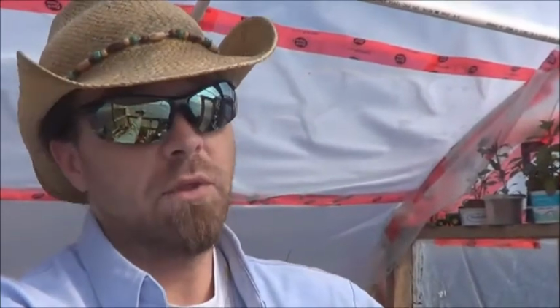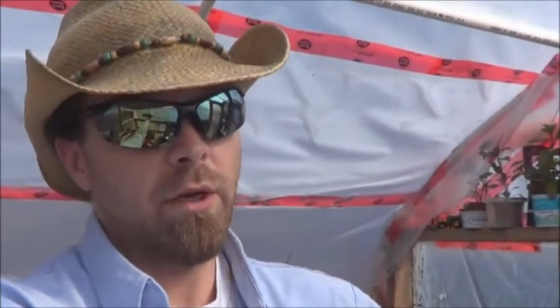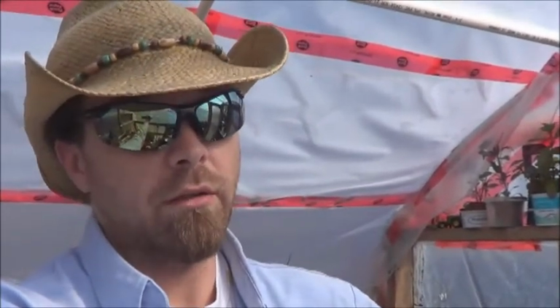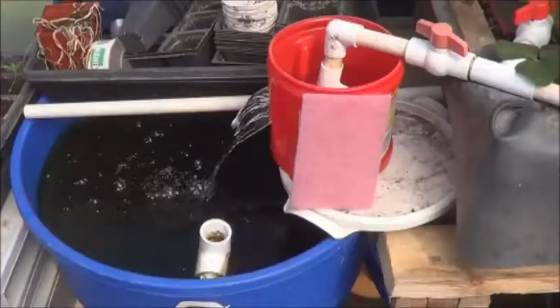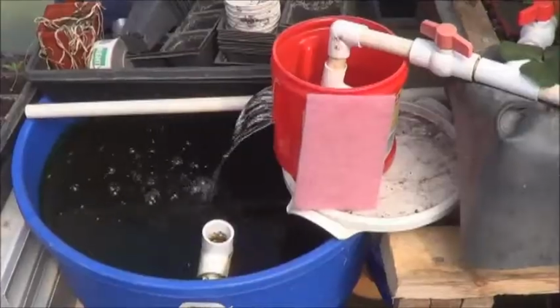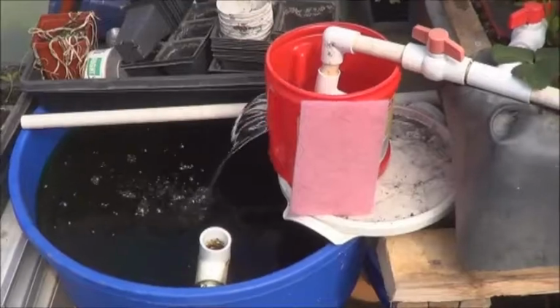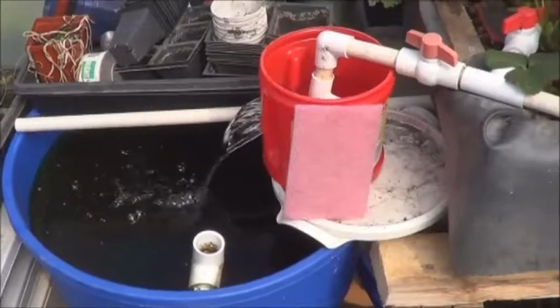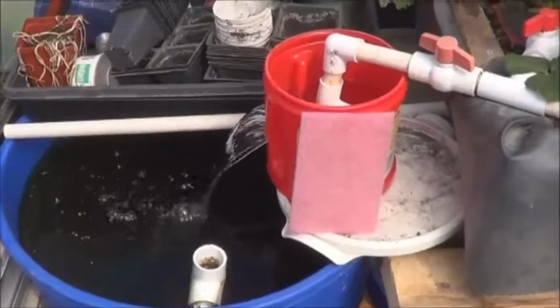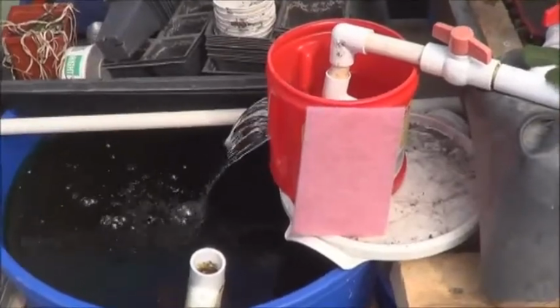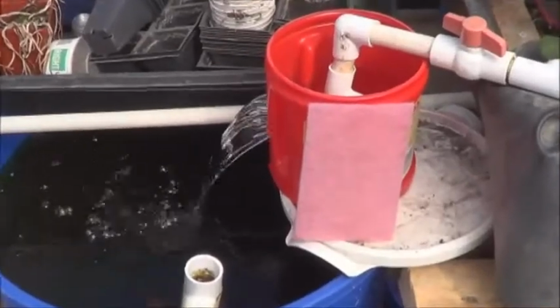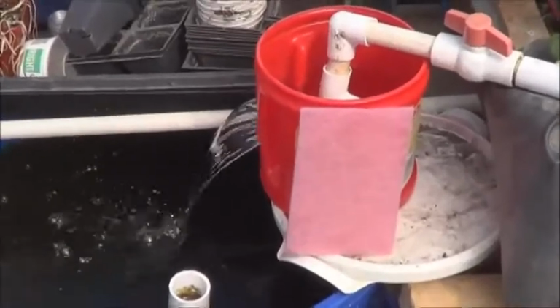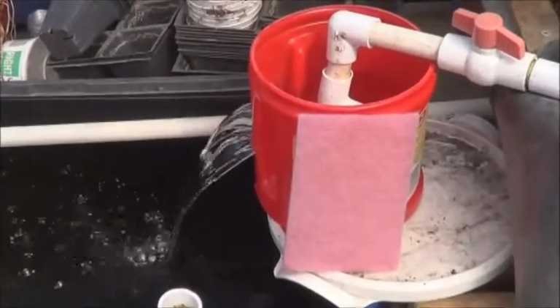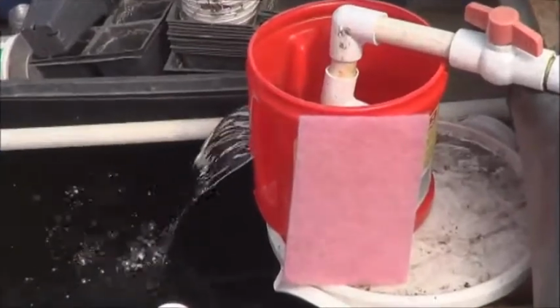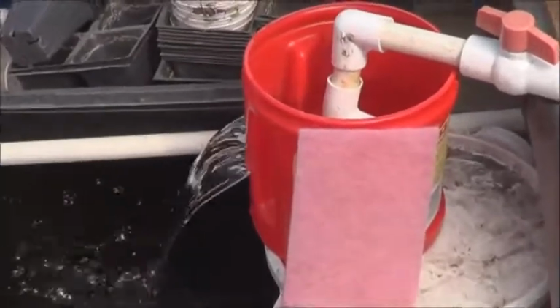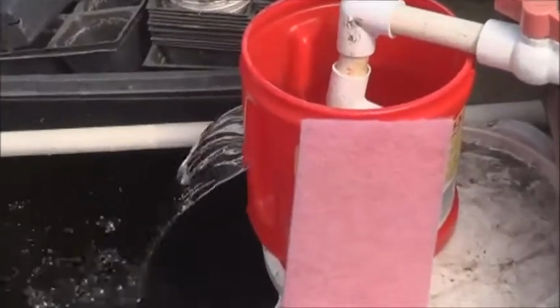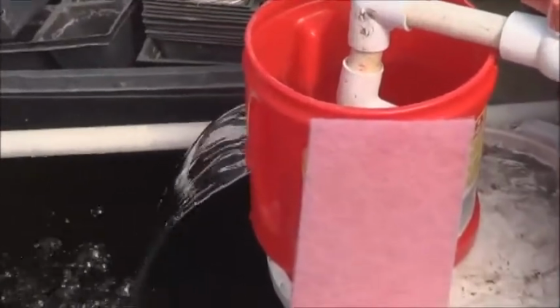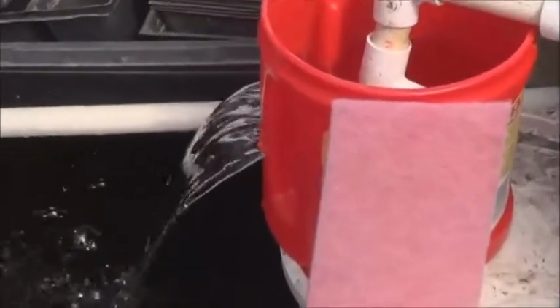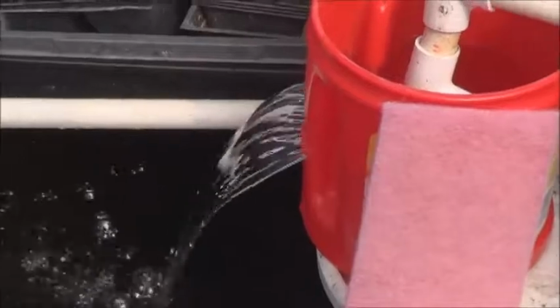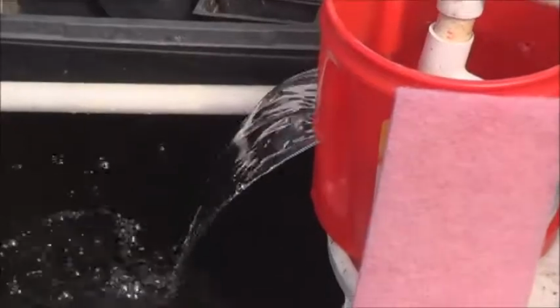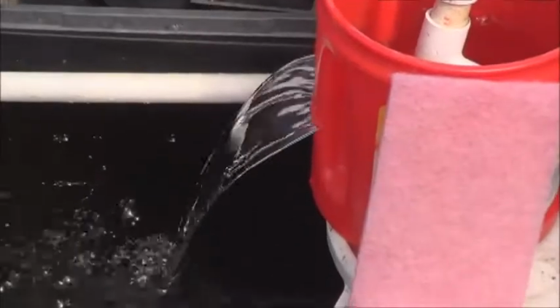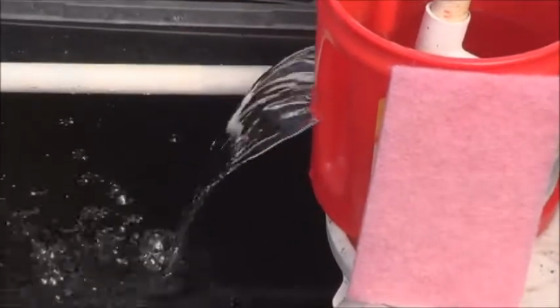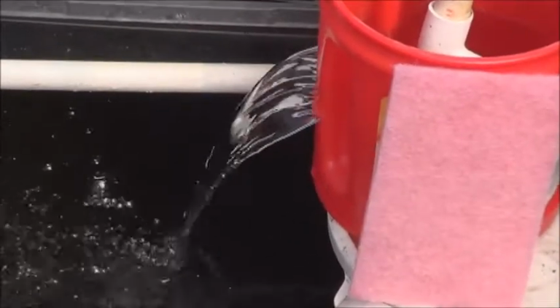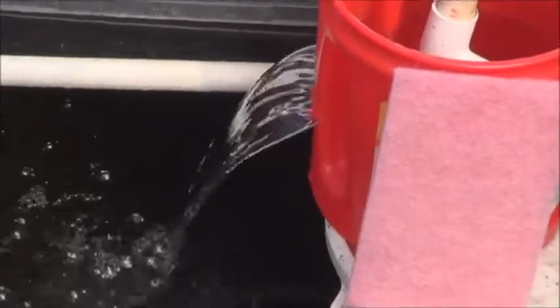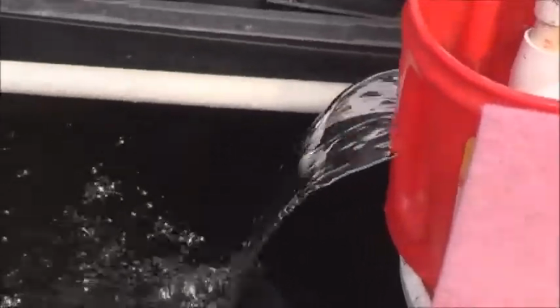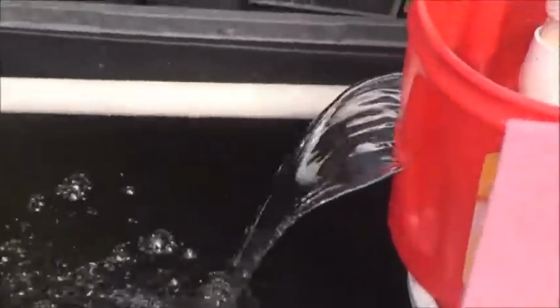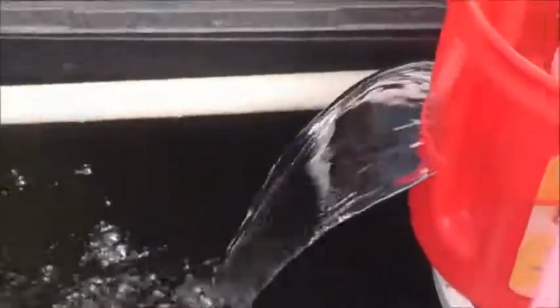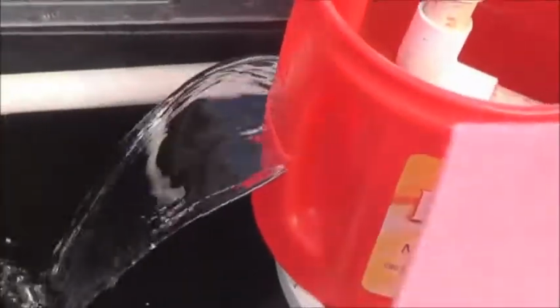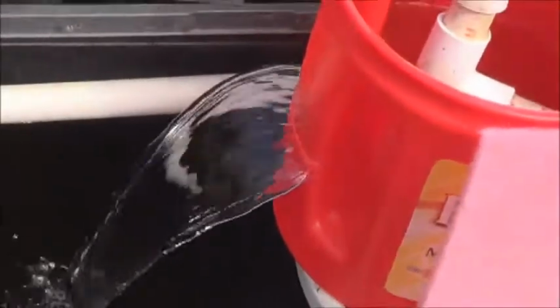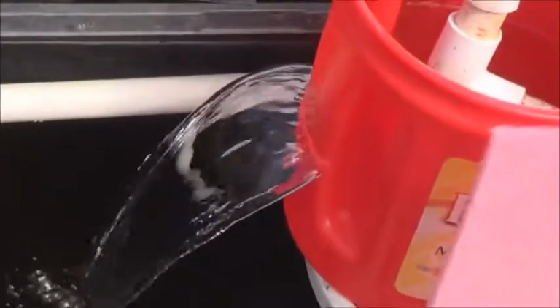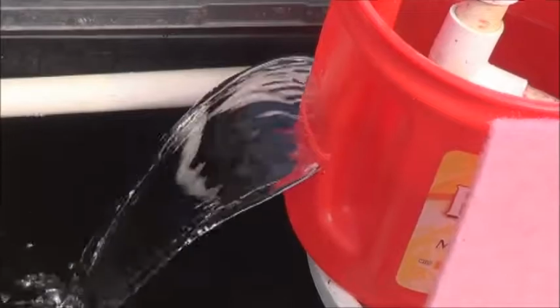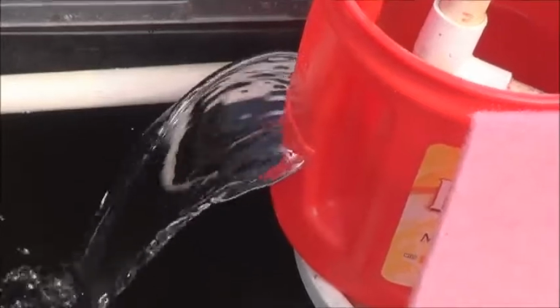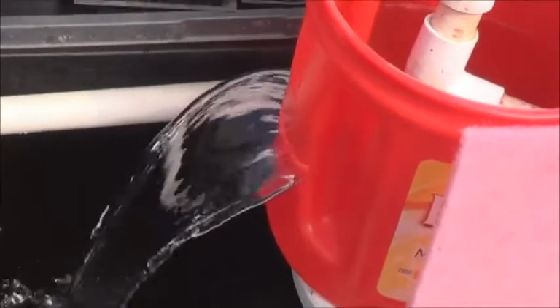It's working pretty well. So here you can see just how basic this setup really is, and I've finally got a waterfall, so there you go. It's kind of nice.